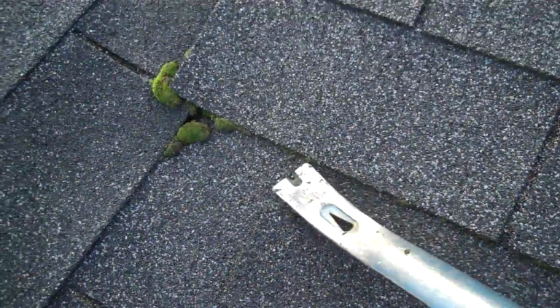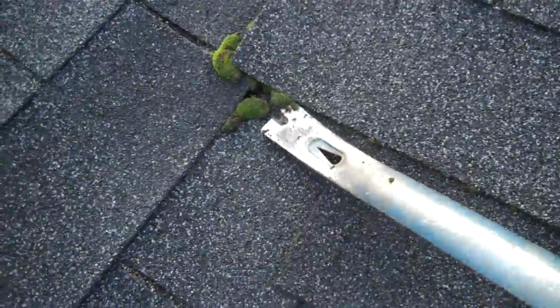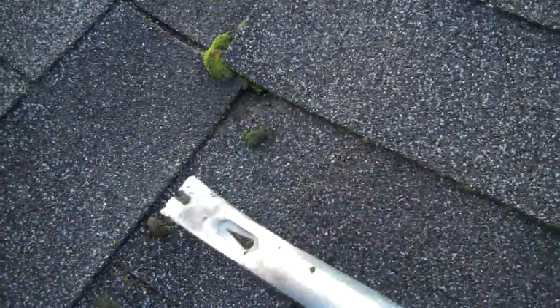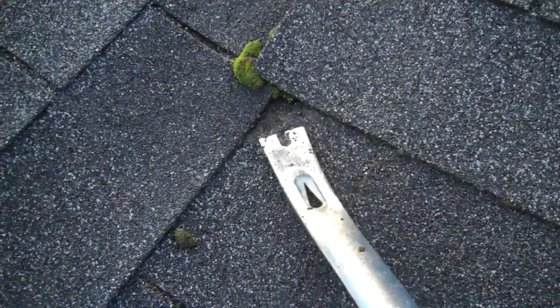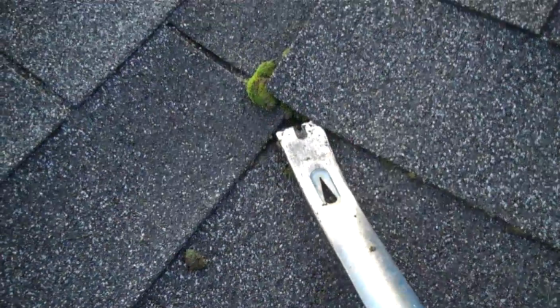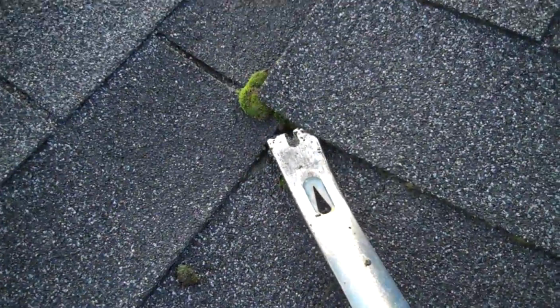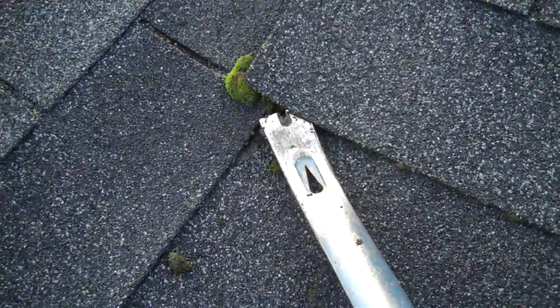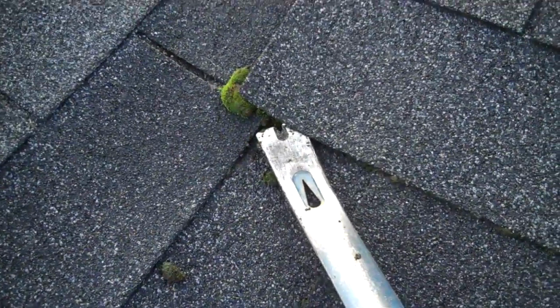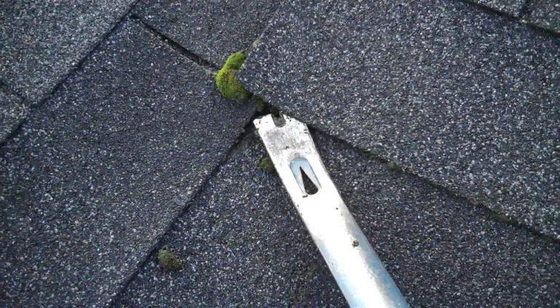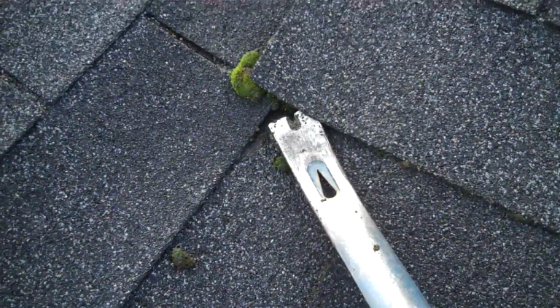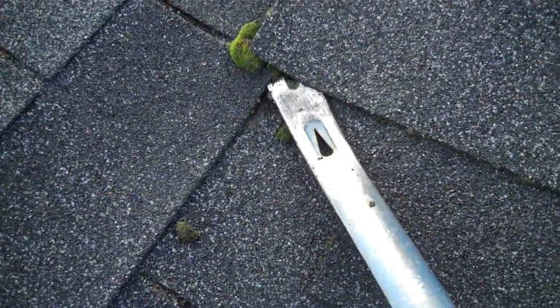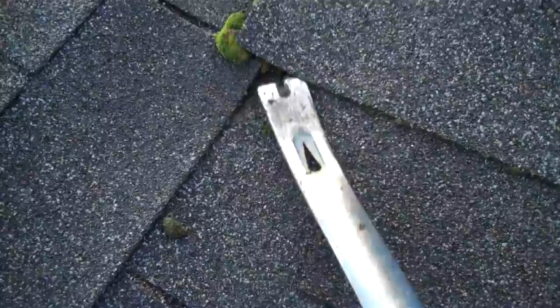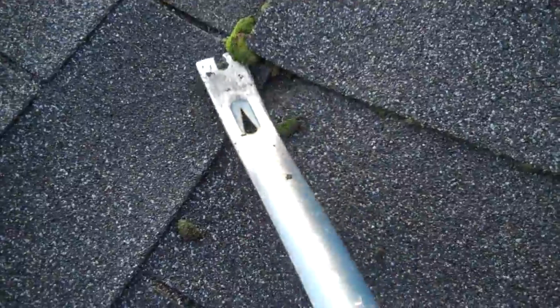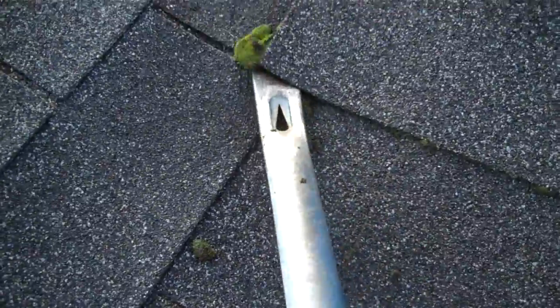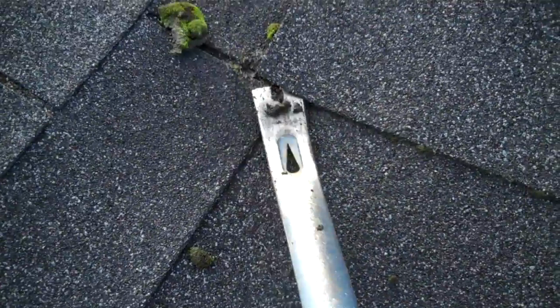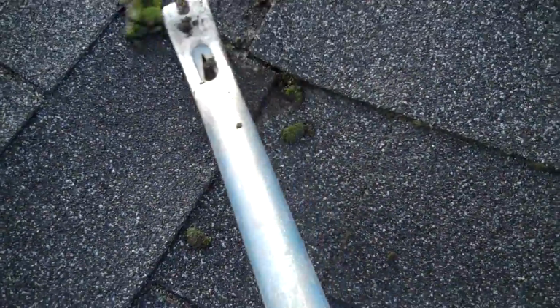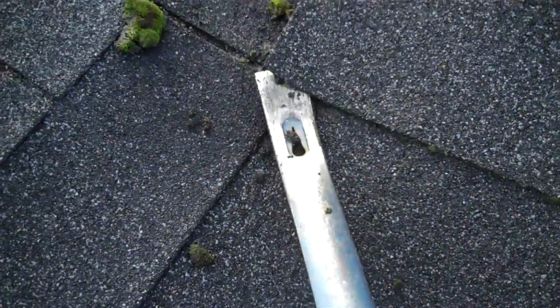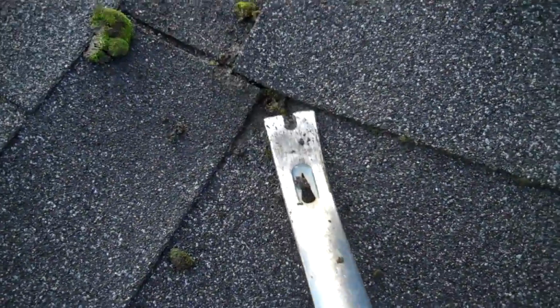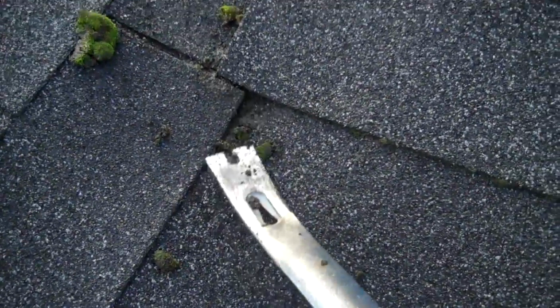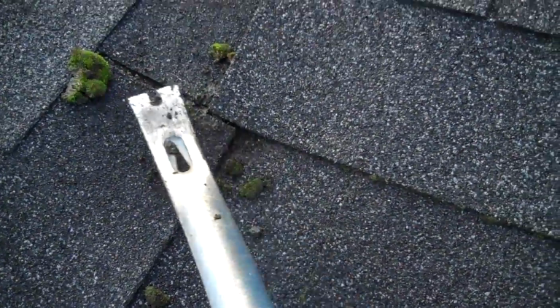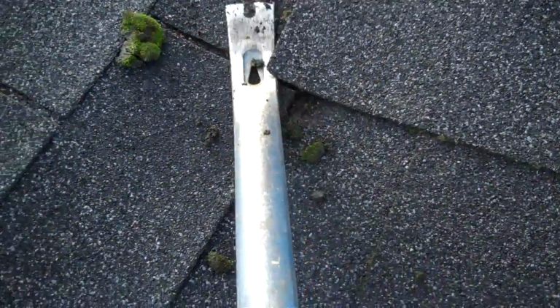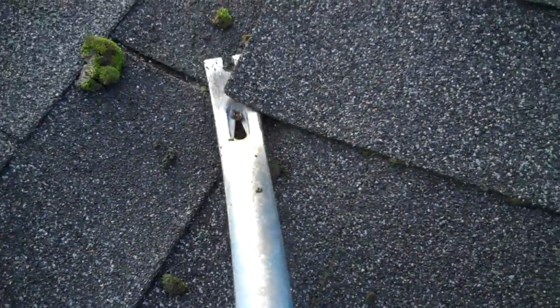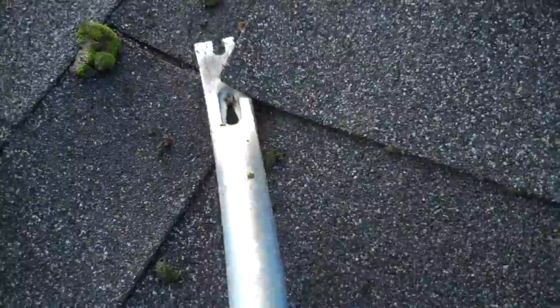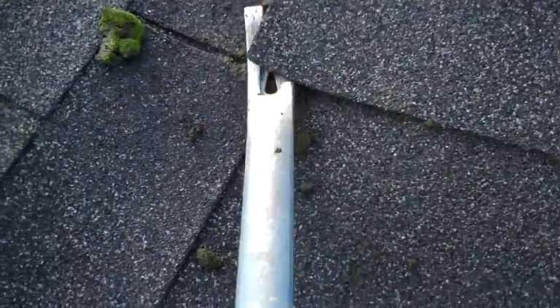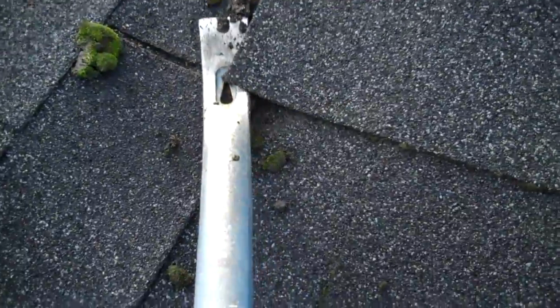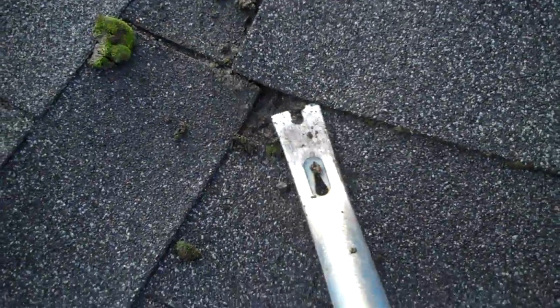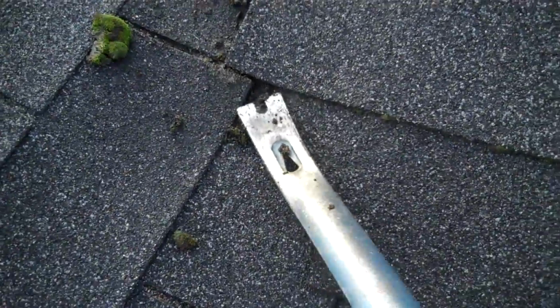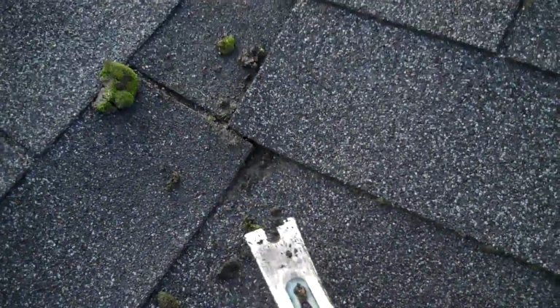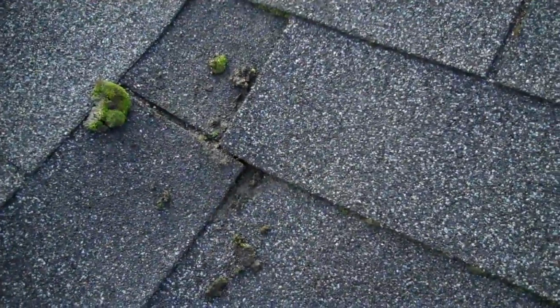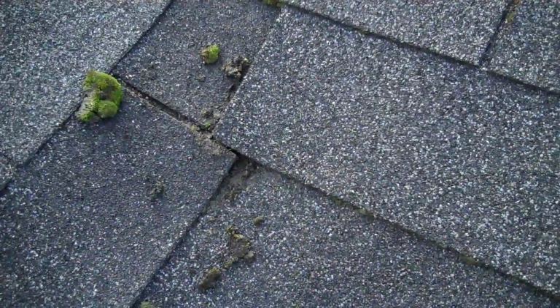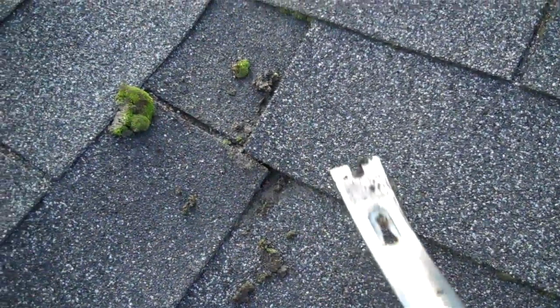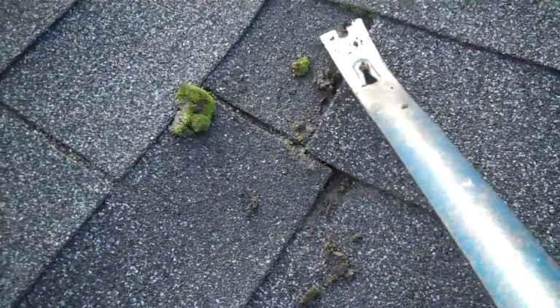Those big balls could create a lift — when your shingles lift up because they're being held up by a big pile underneath. Get rid of that pile. You don't have to do much — just don't move the shingles too much, just kind of get it out of the way.